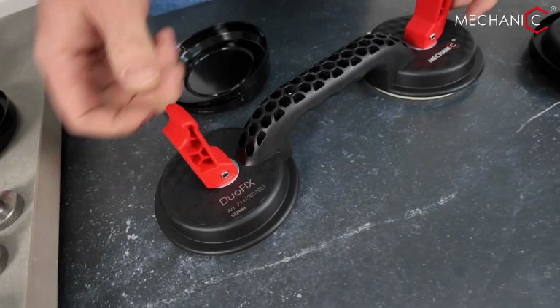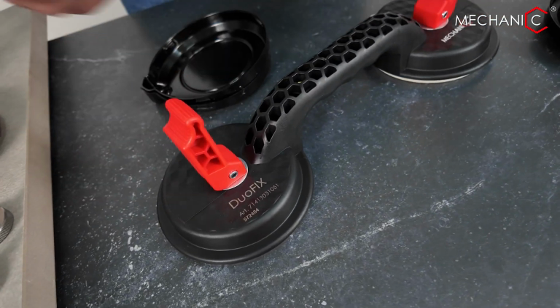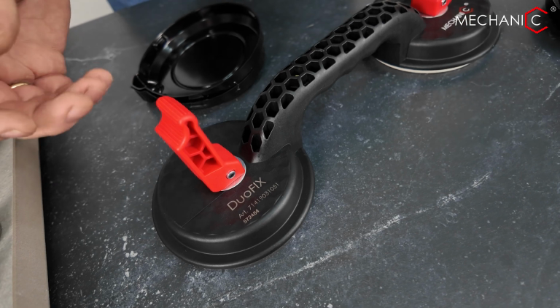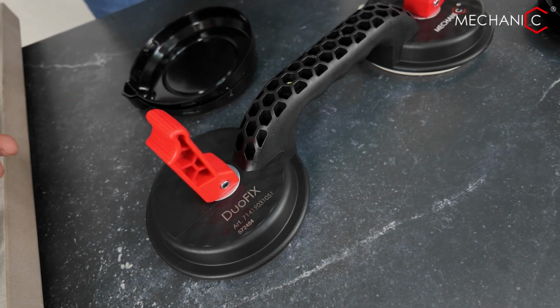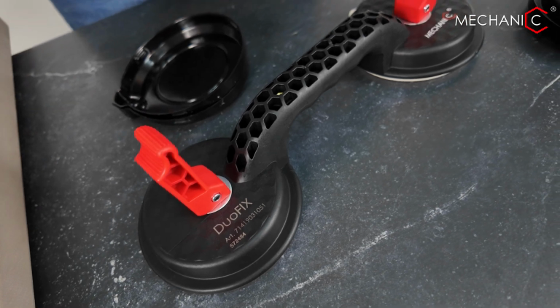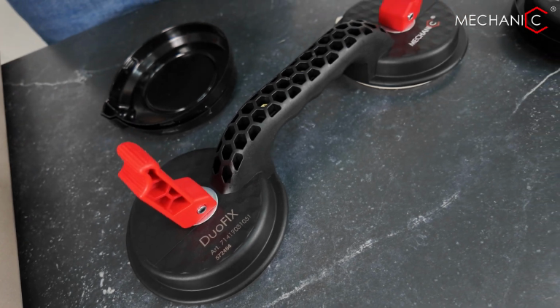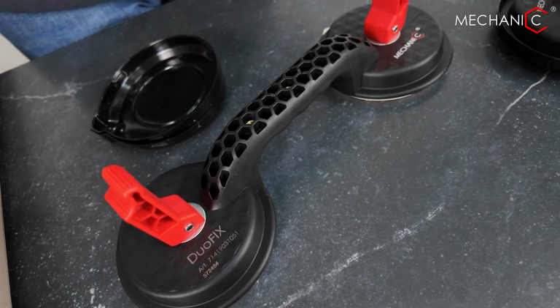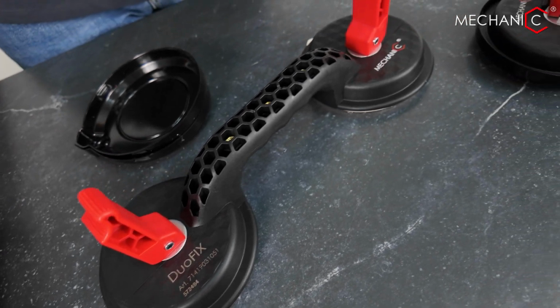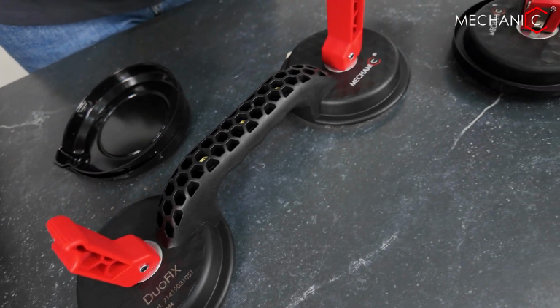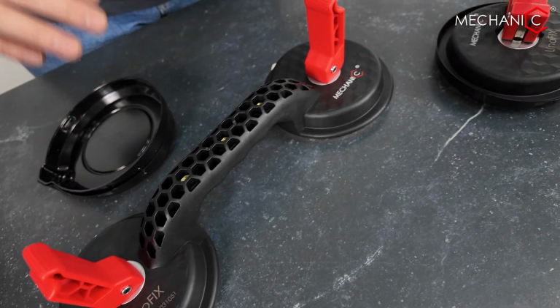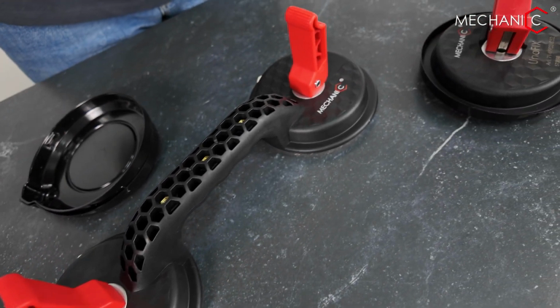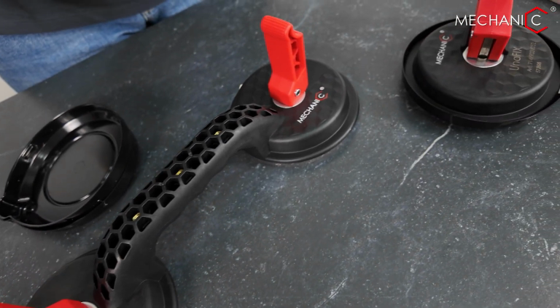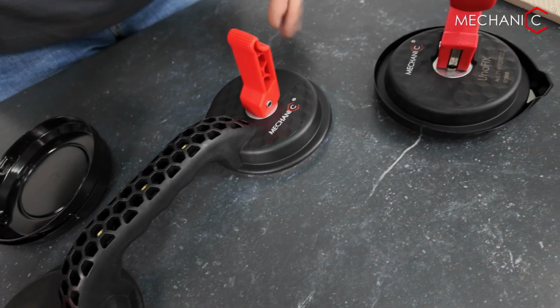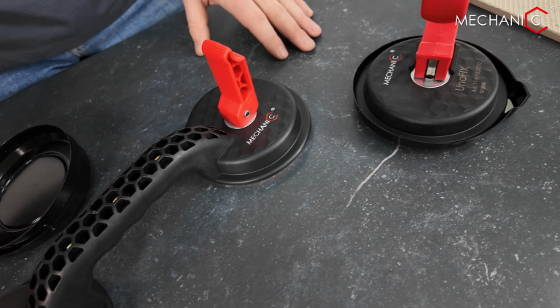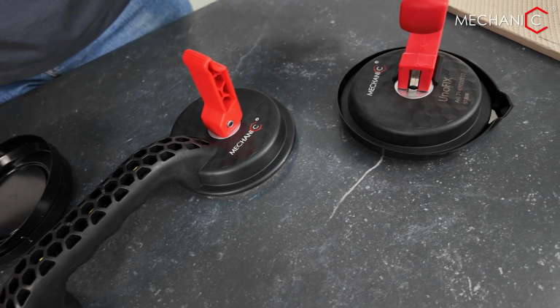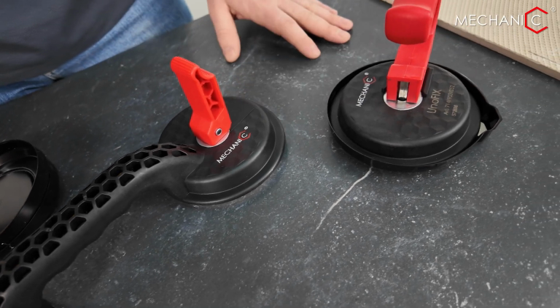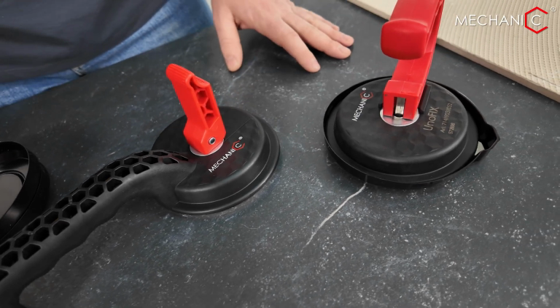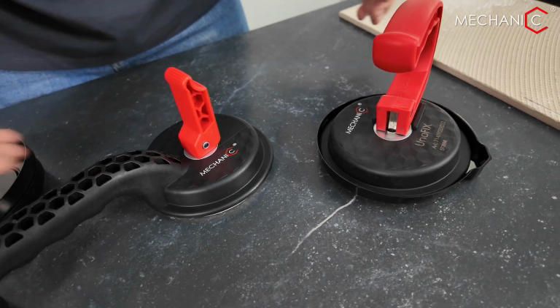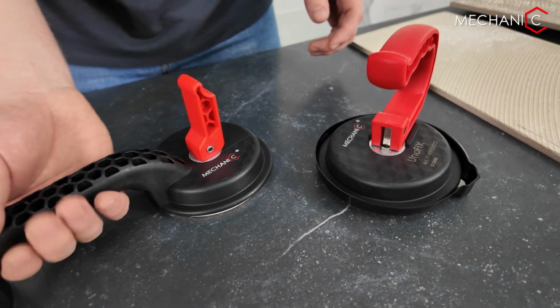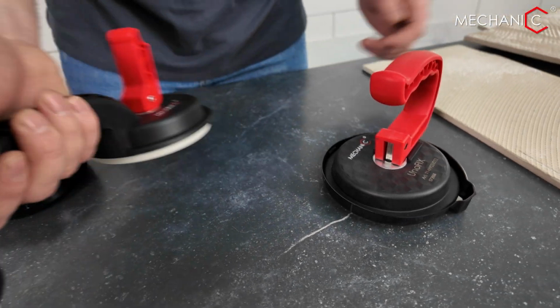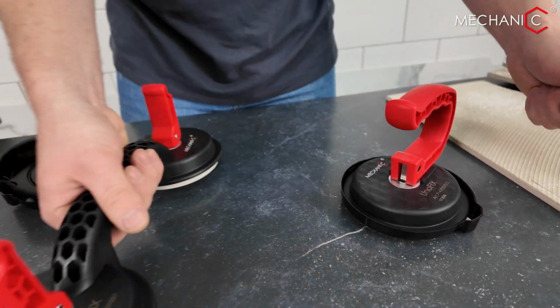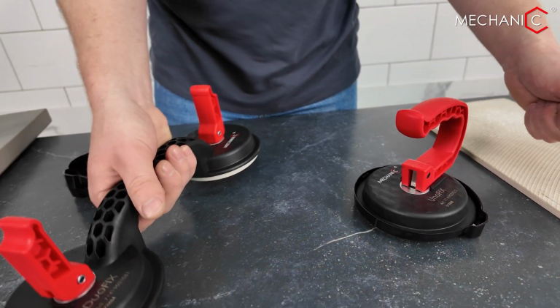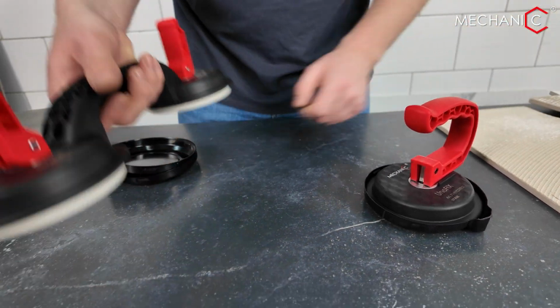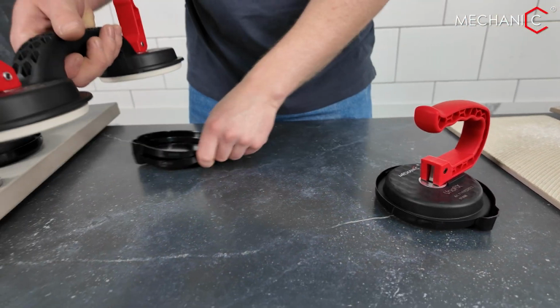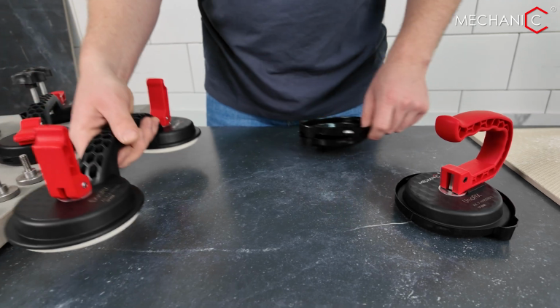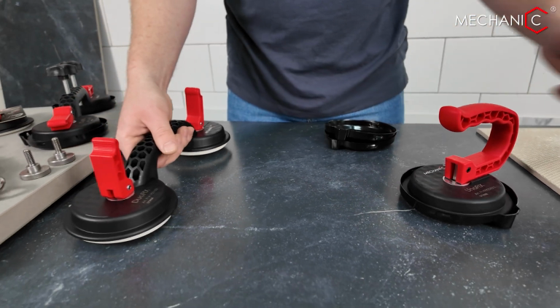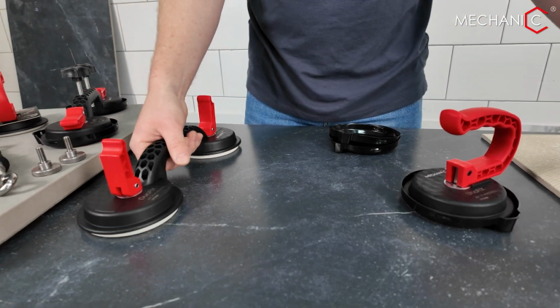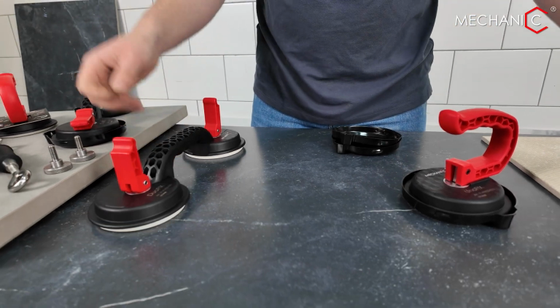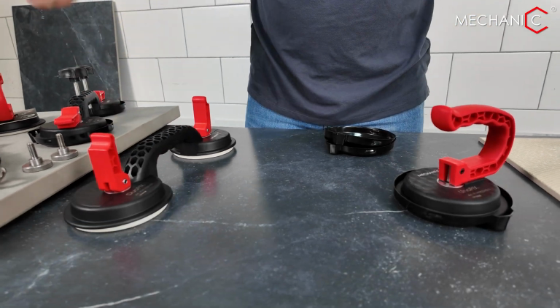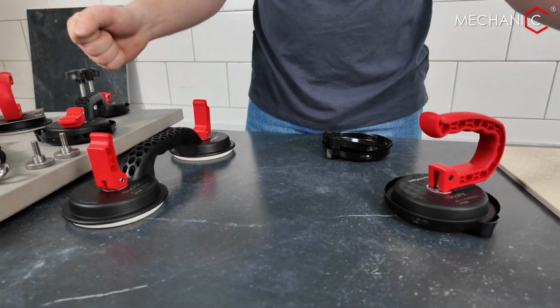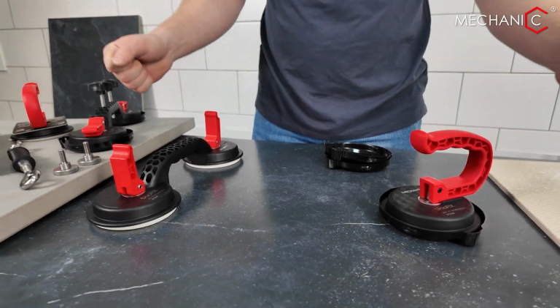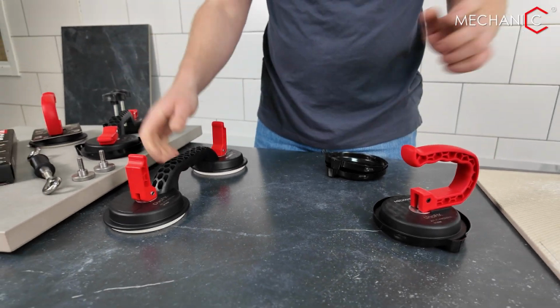It is very well suited for working with medium-sized tiles, such as 1 meter 20 by 600 or 1 meter 50 by 50. Two suction cups are activated for a tile measuring 1 meter 20, and it is very convenient to carry.